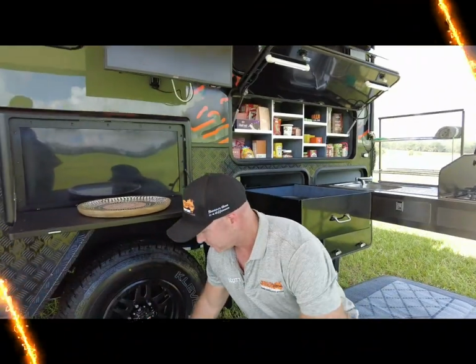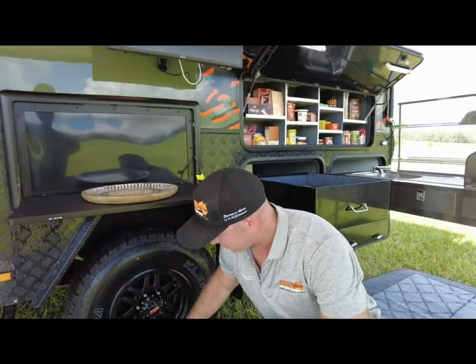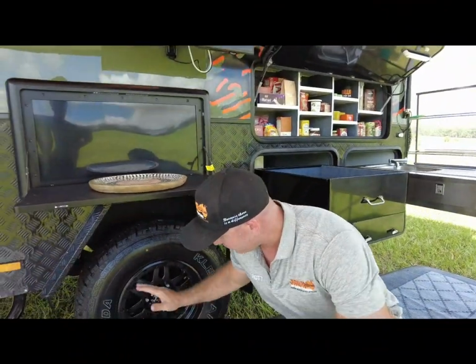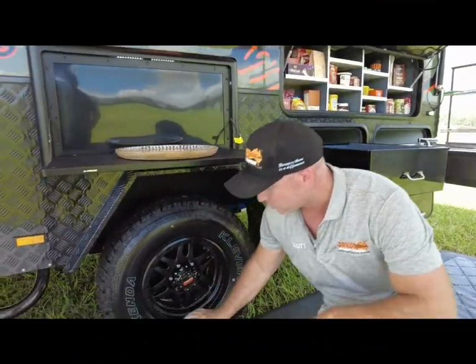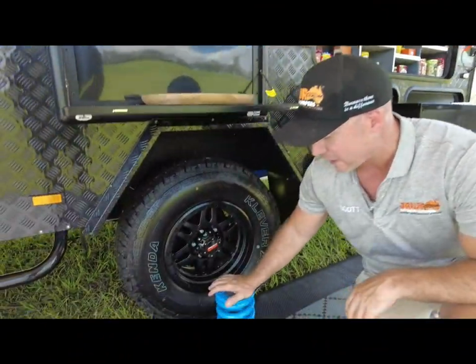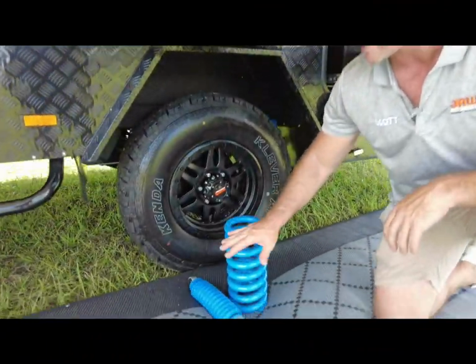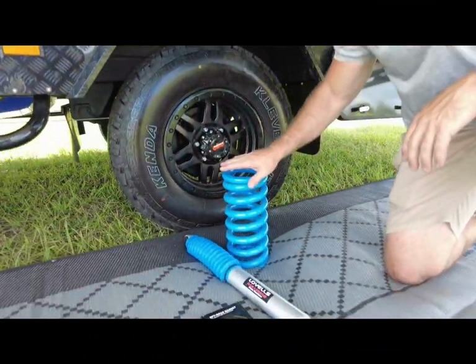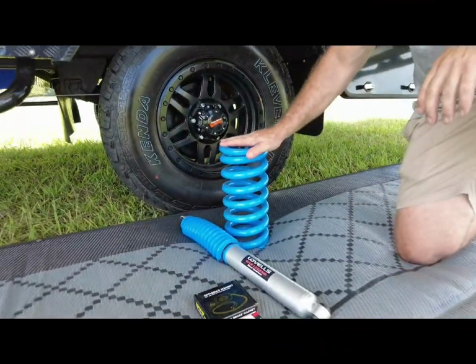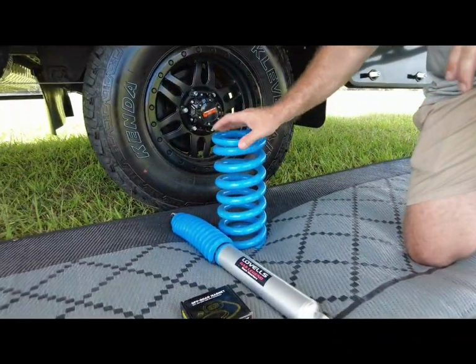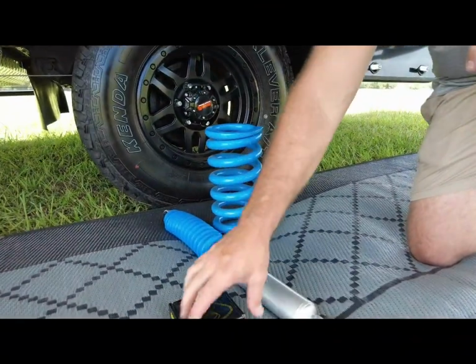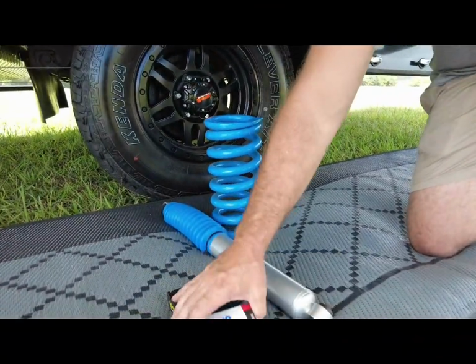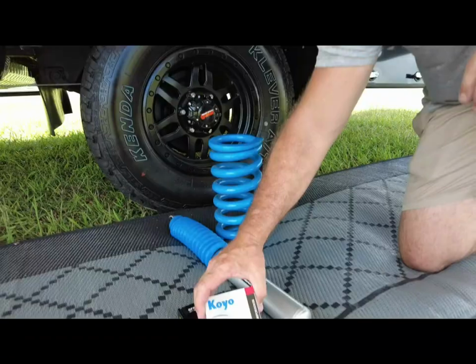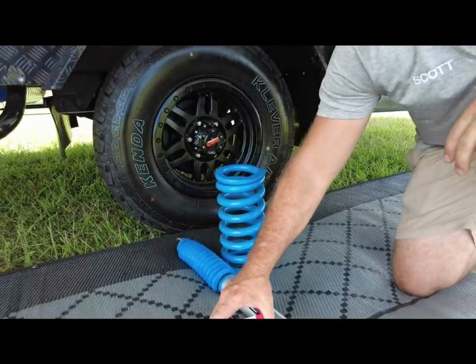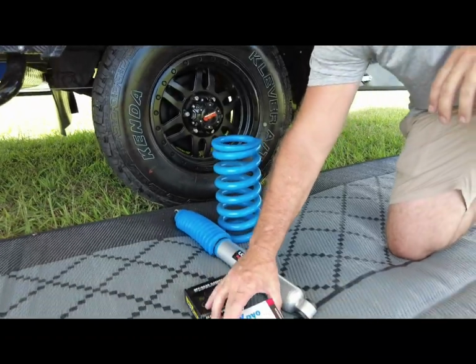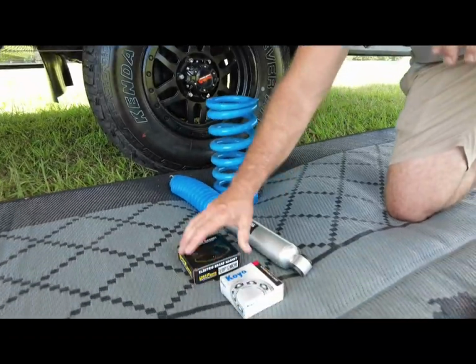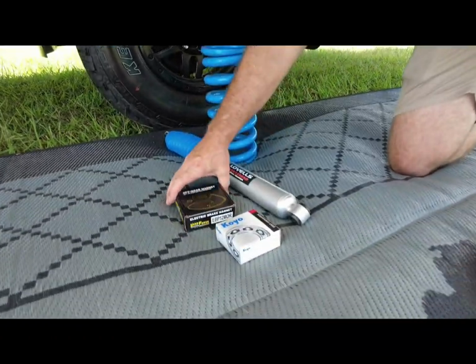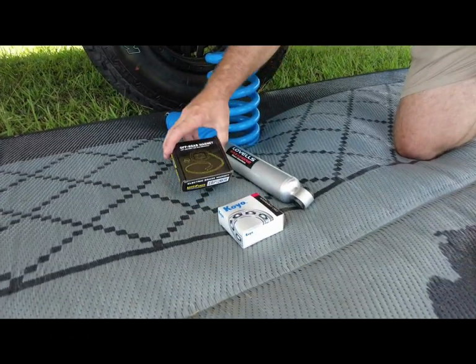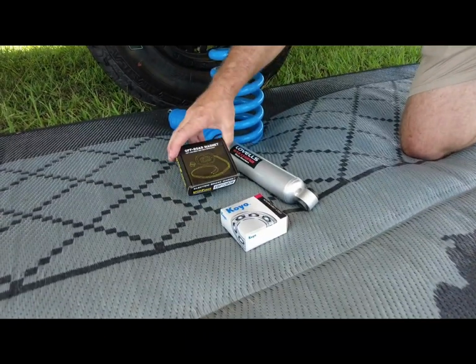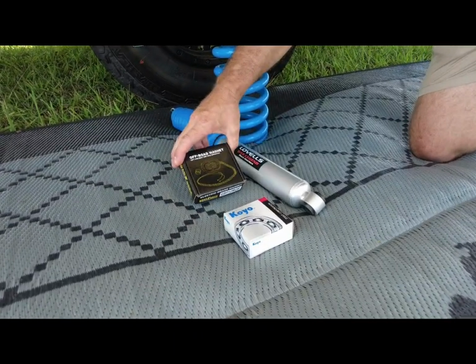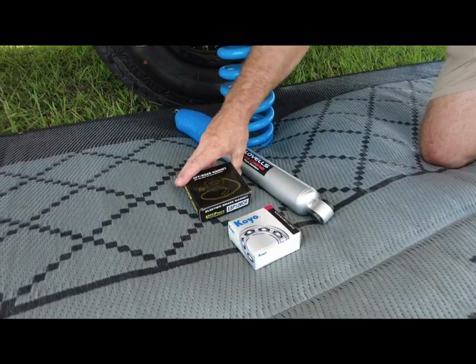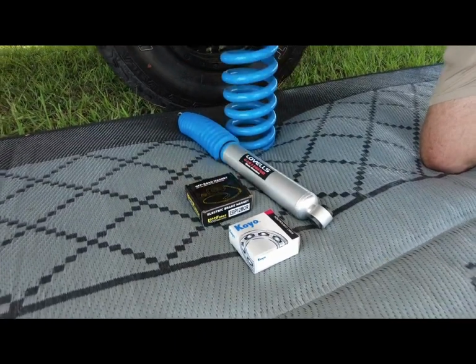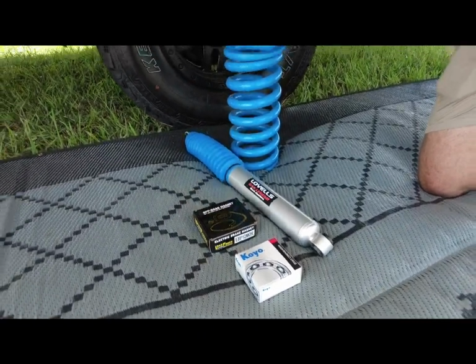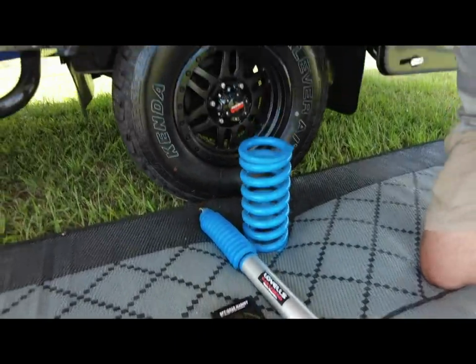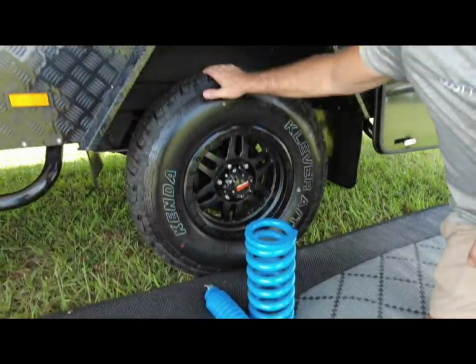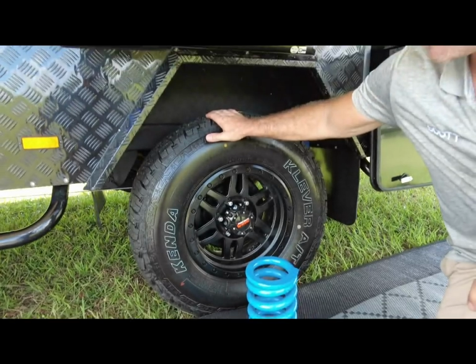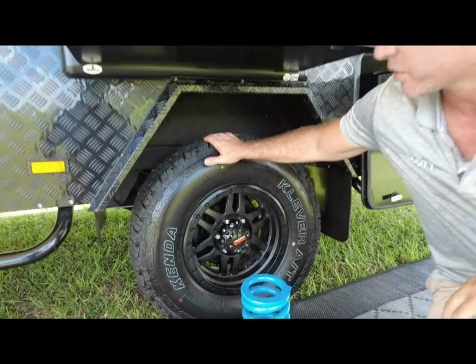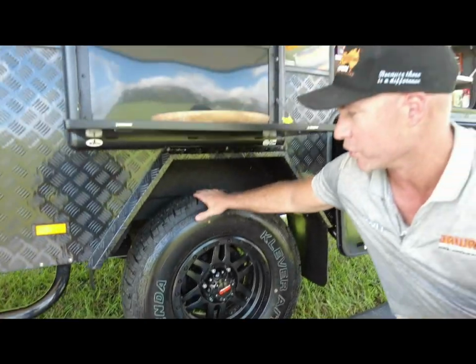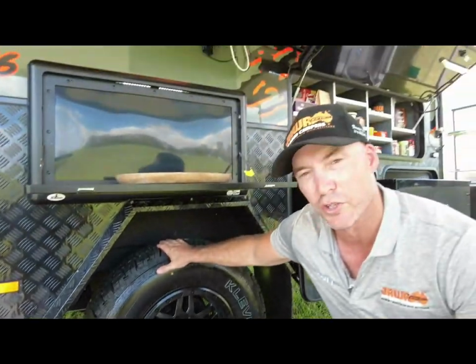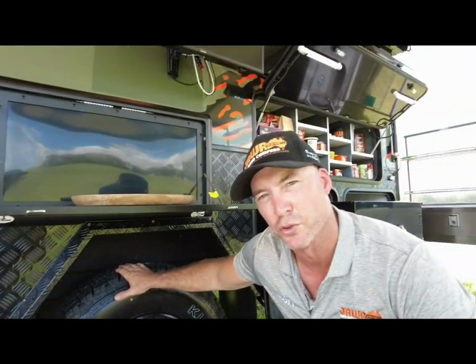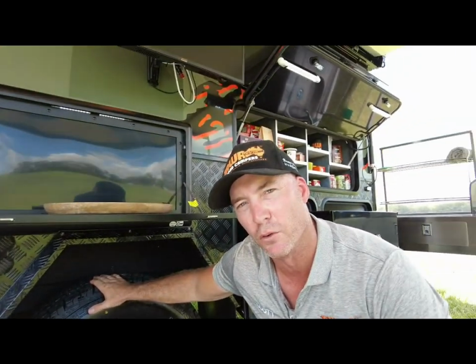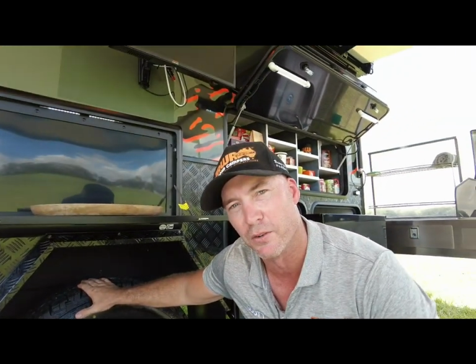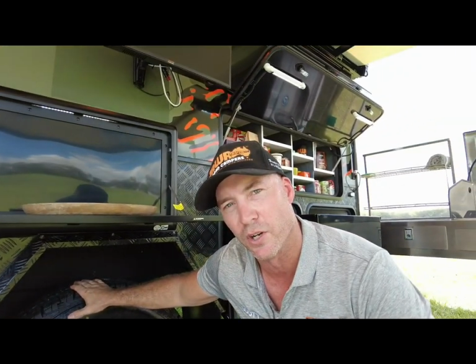Standard in your Stealth model, we have your Lovell springs and shocks, your Japanese Koyo bearings, and your off-road magnets. We've also got your 16-inch rims on your choice of all-terrain or mud-terrain tyres.